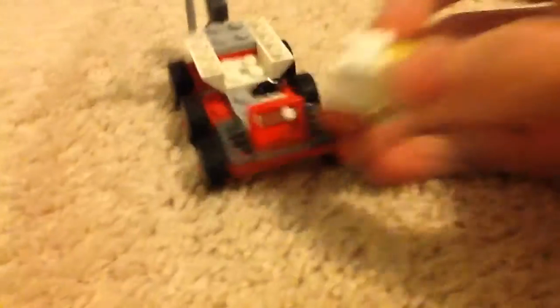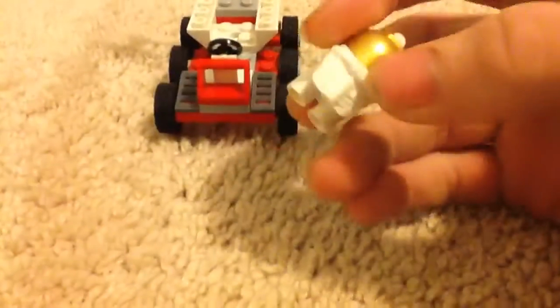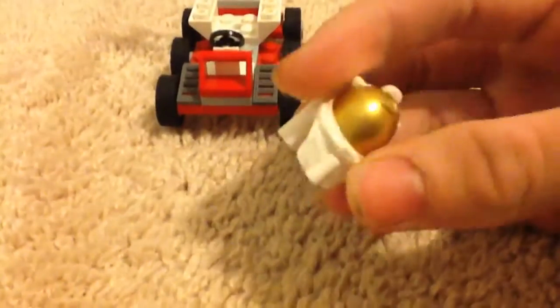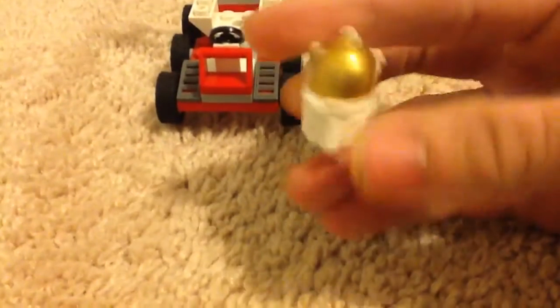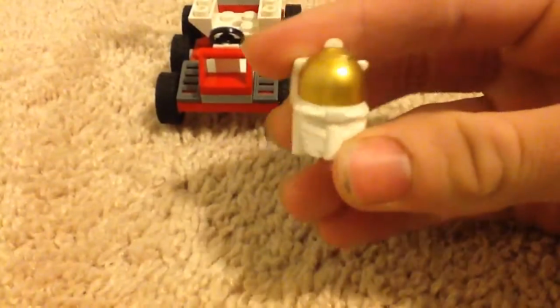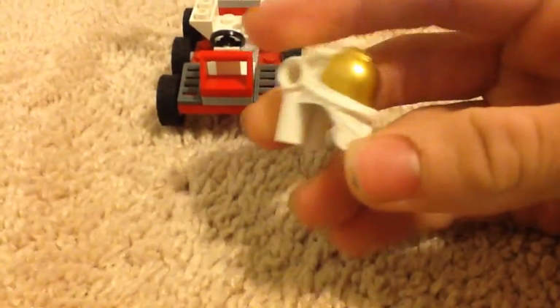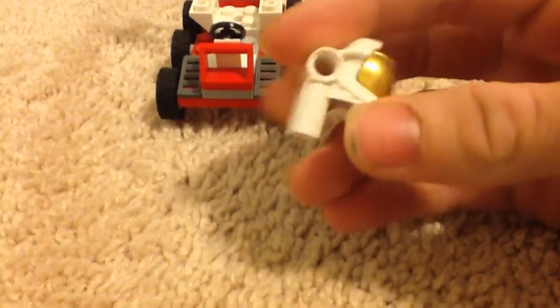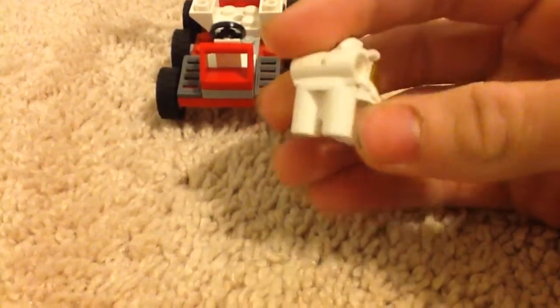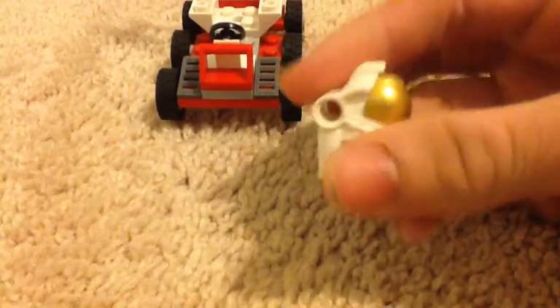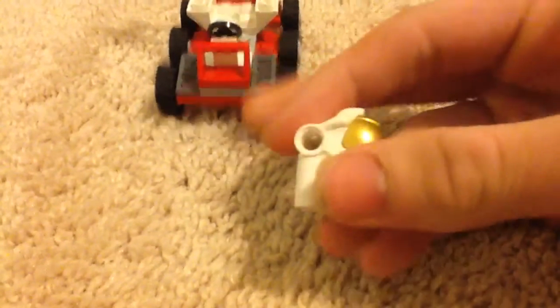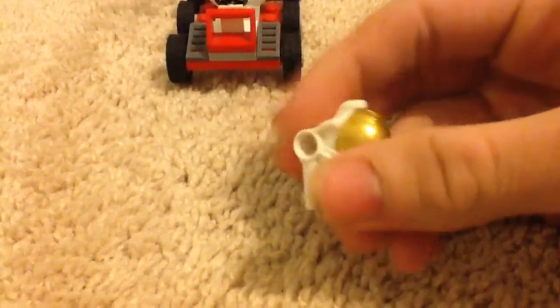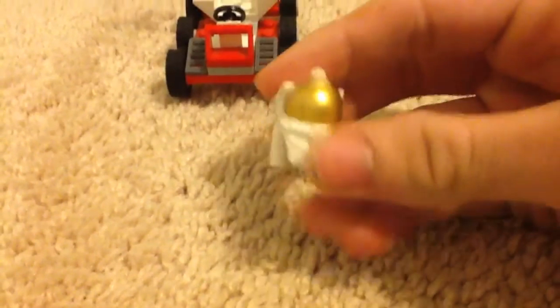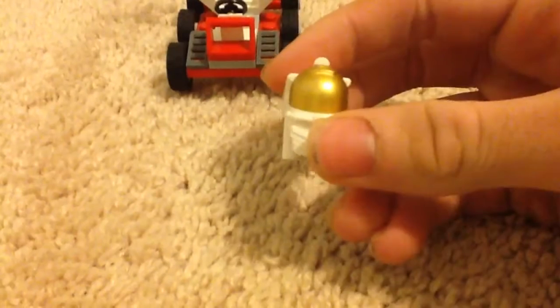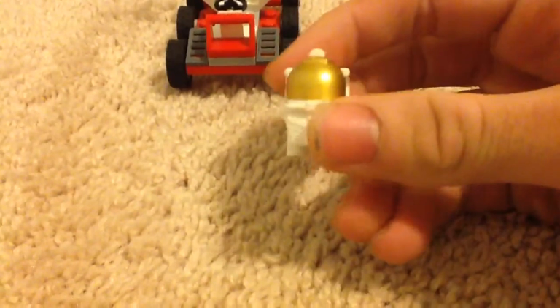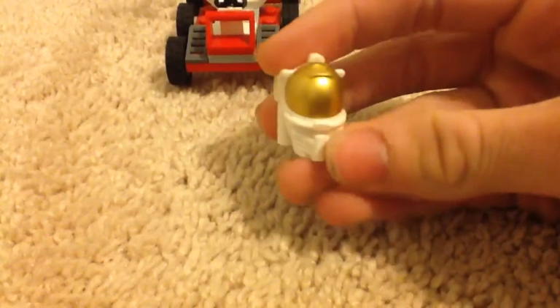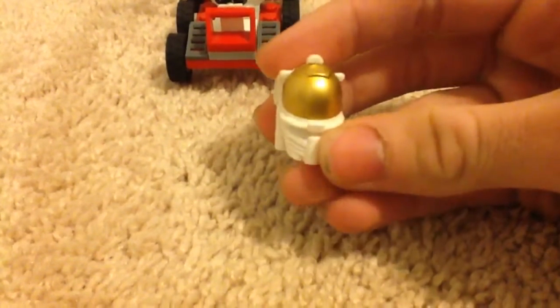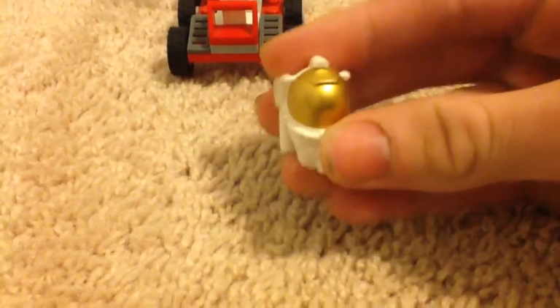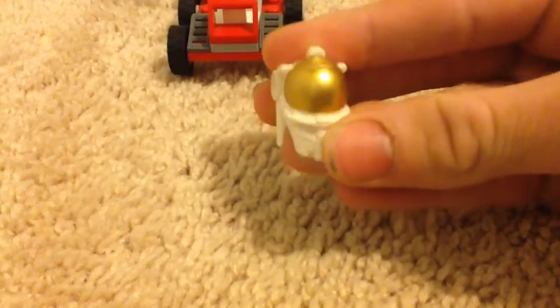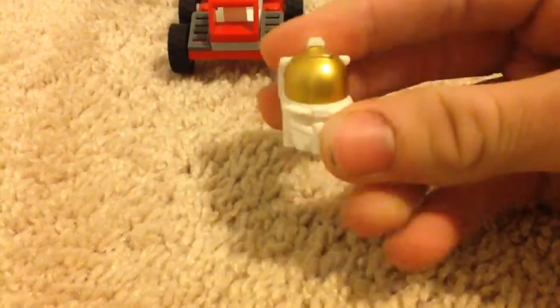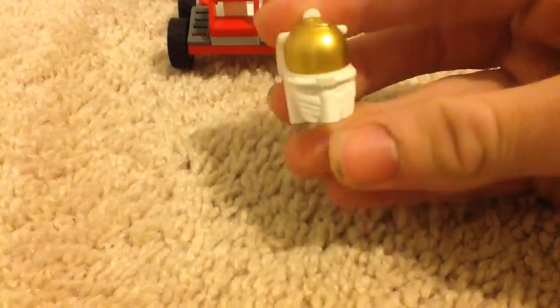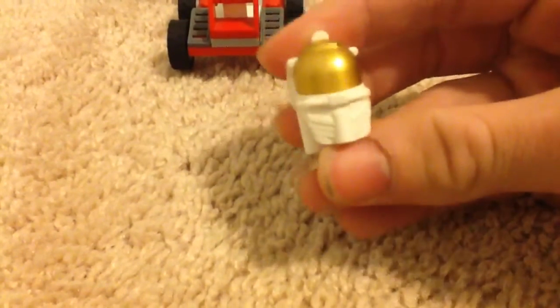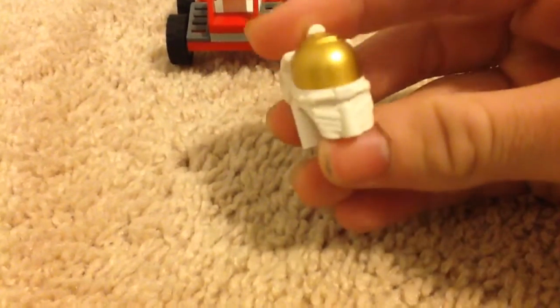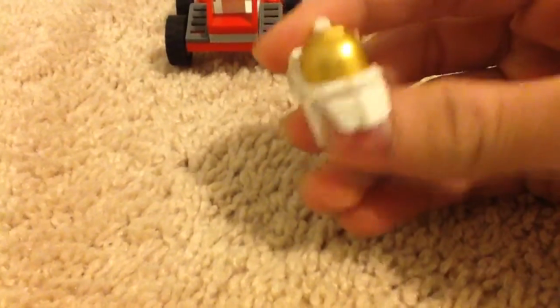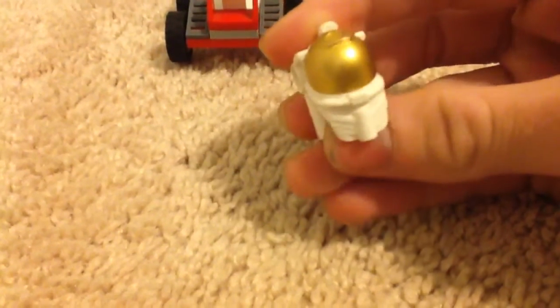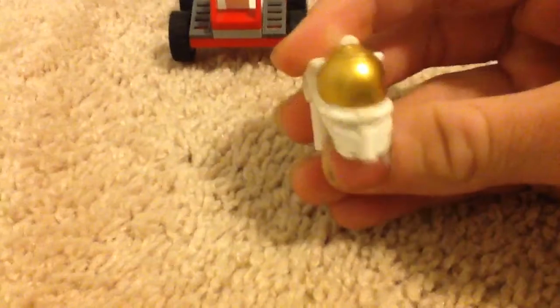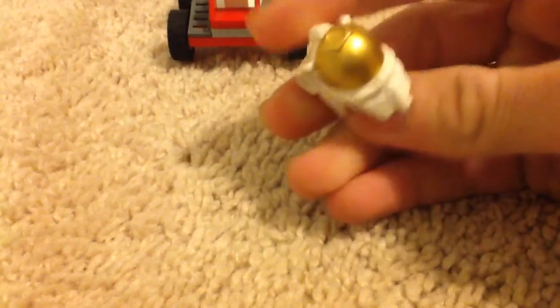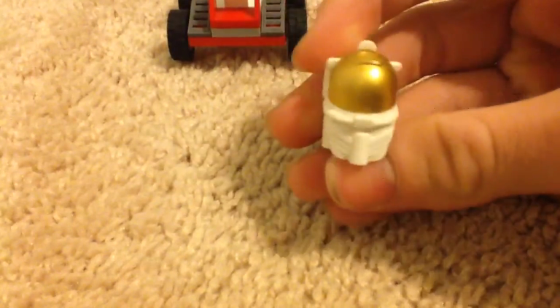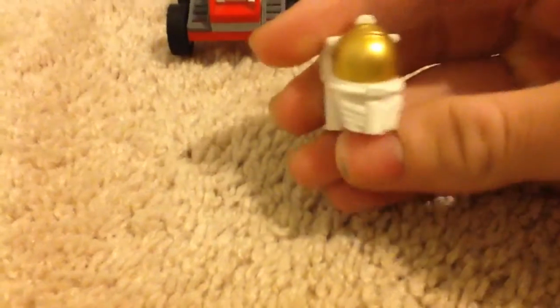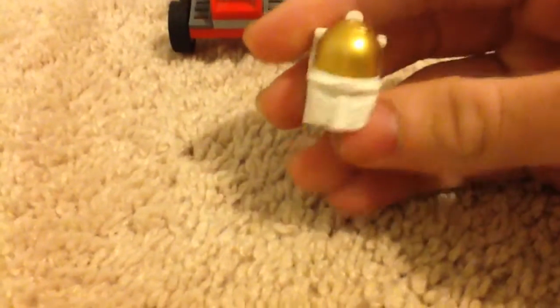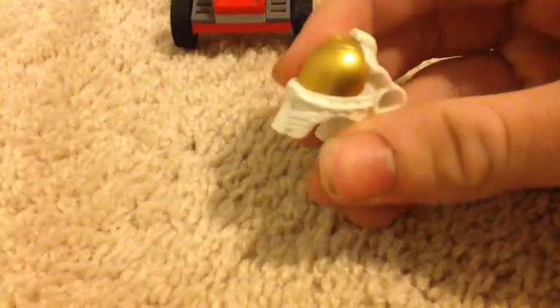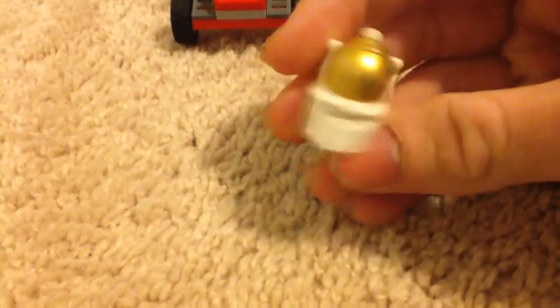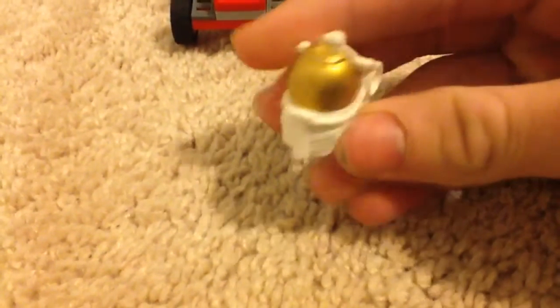This is the astronaut's helmet, right here. I've seen LEGO cartoons on cable TV, and basically I thought what would be interesting is...